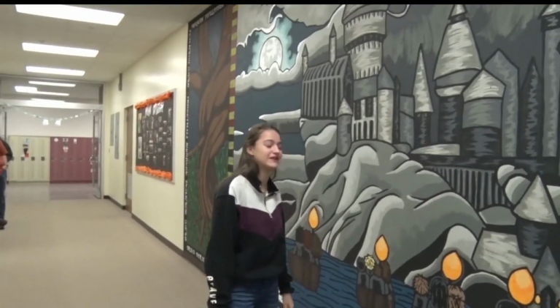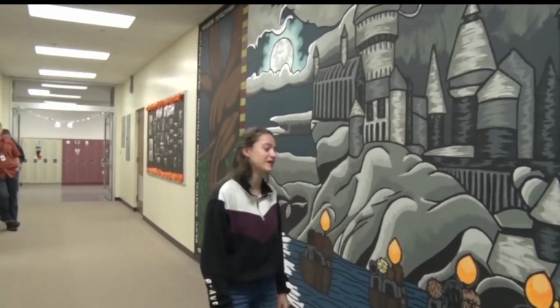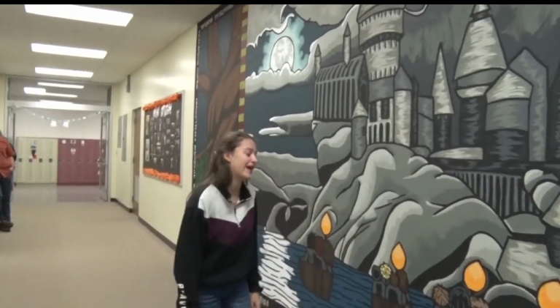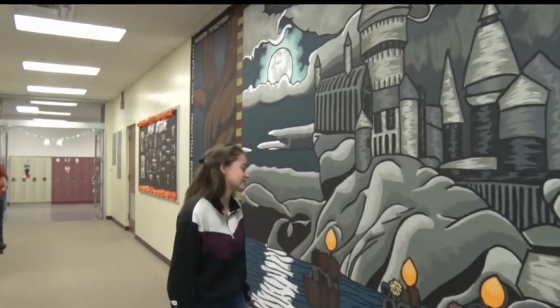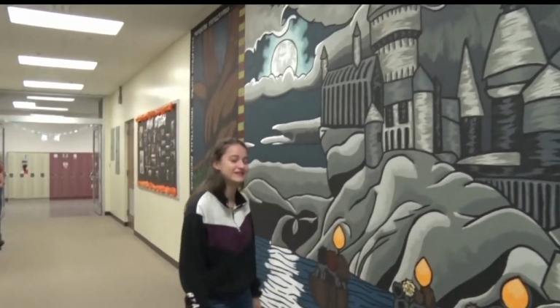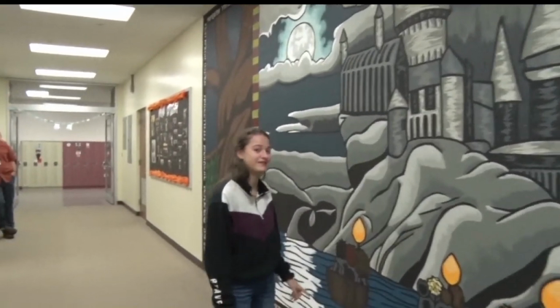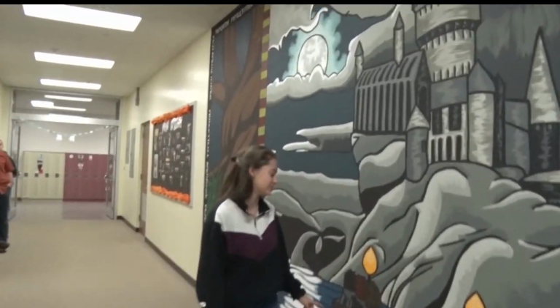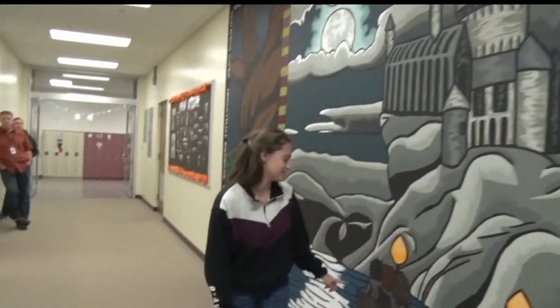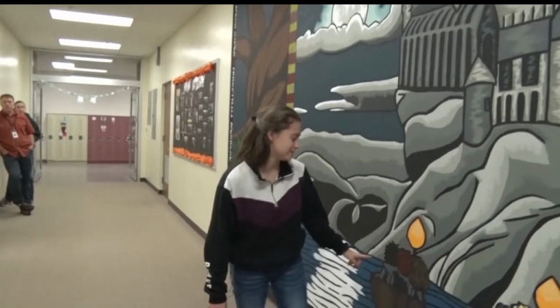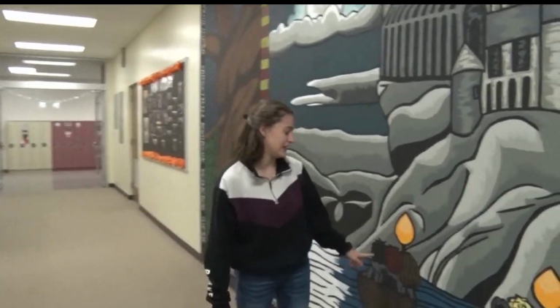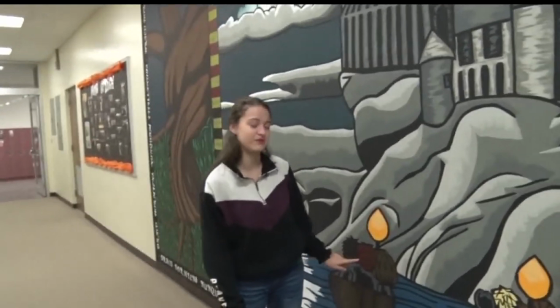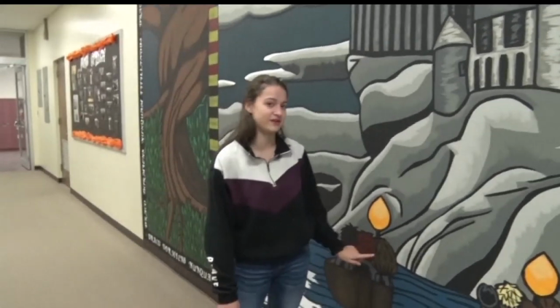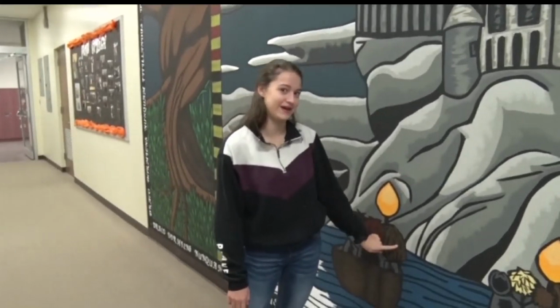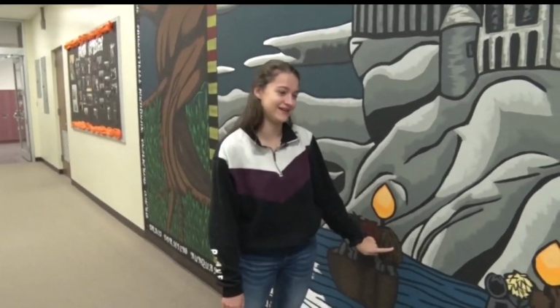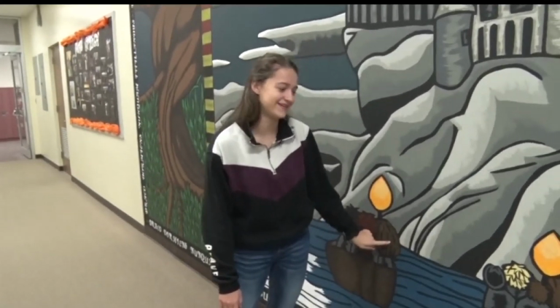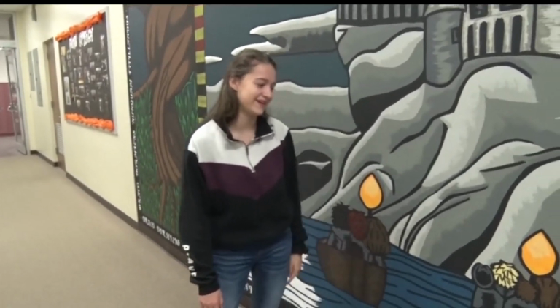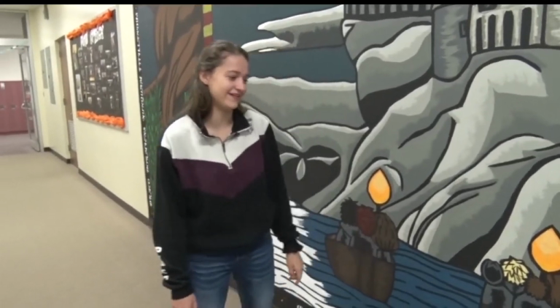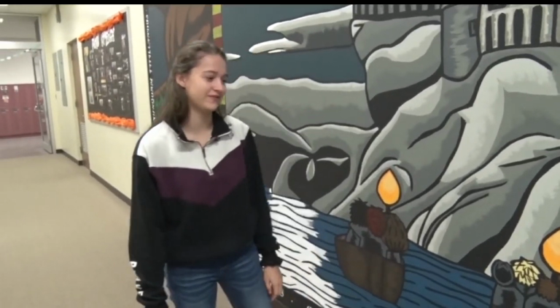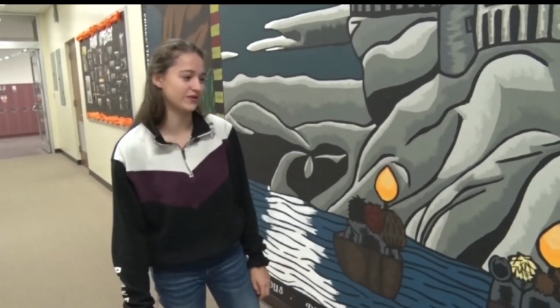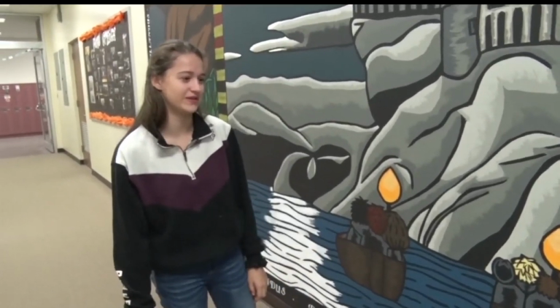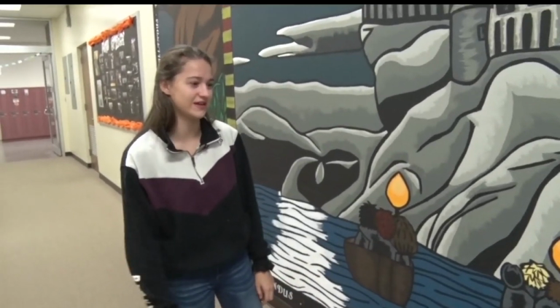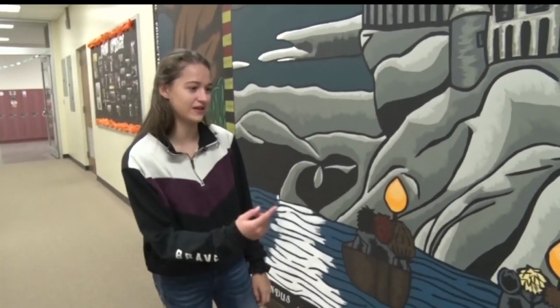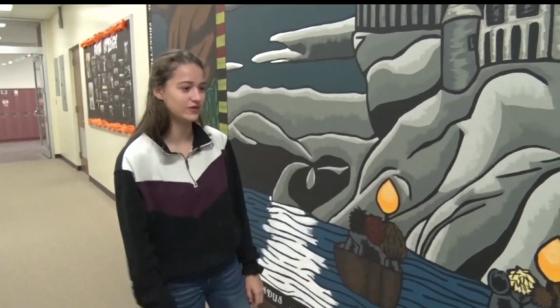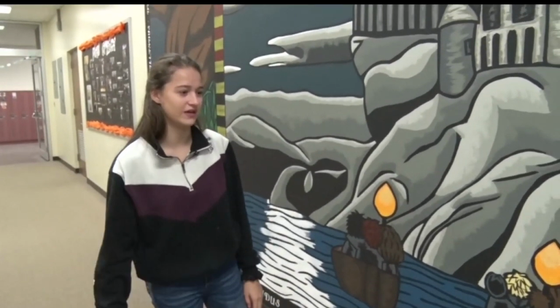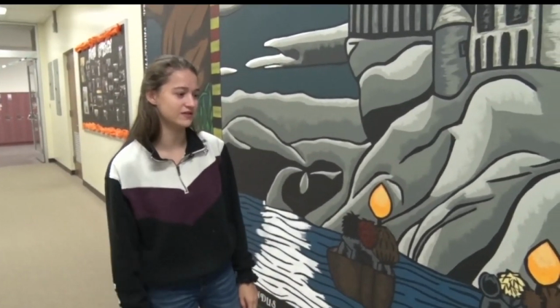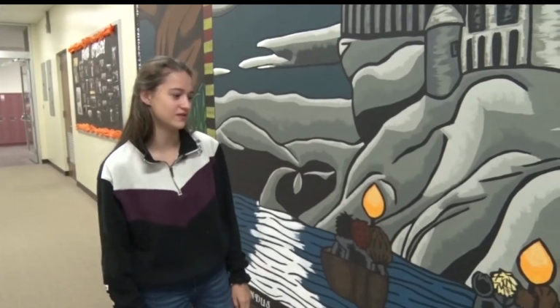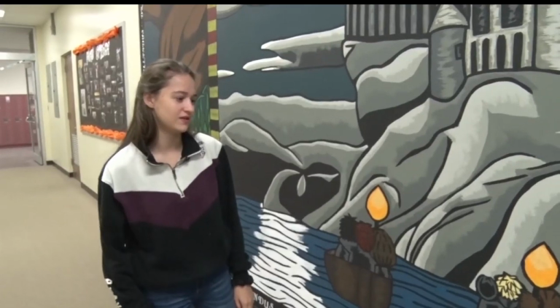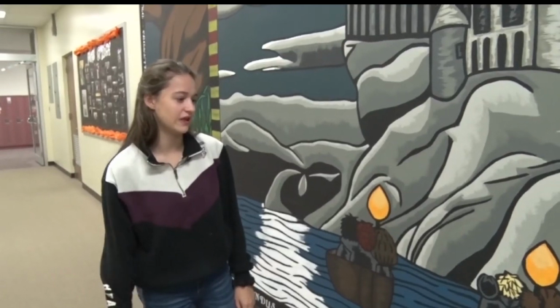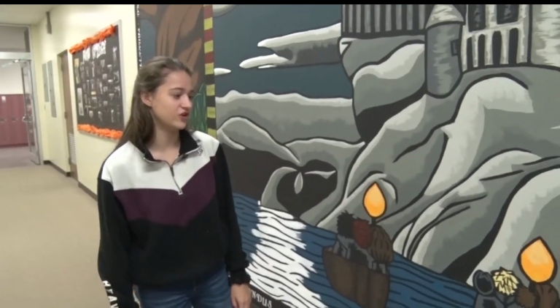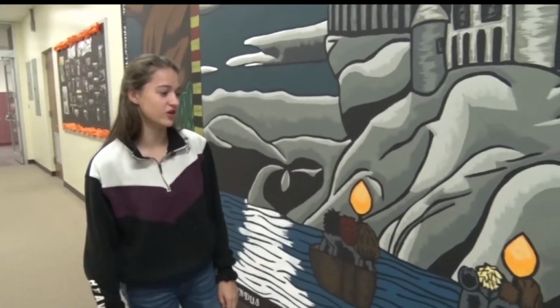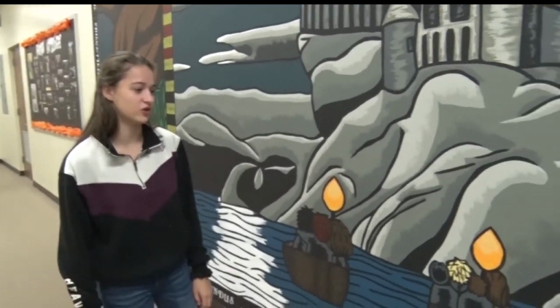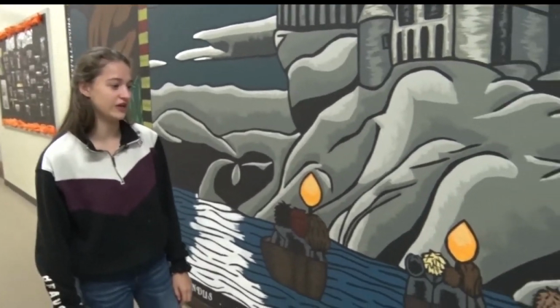I don't know if very many people can tell, but I actually did make these ones — Harry, Ron, and Hermione — and a few other ones like Luna and Lavender, and Cho Chang.